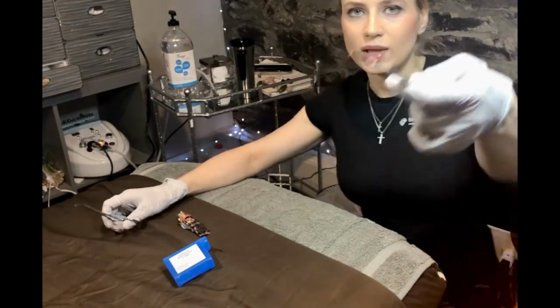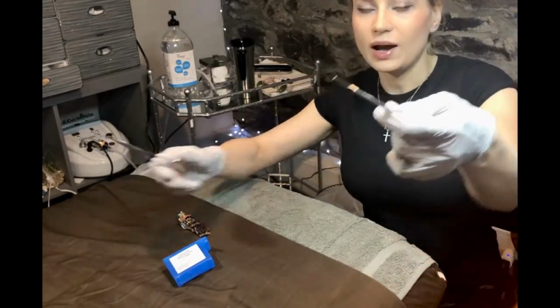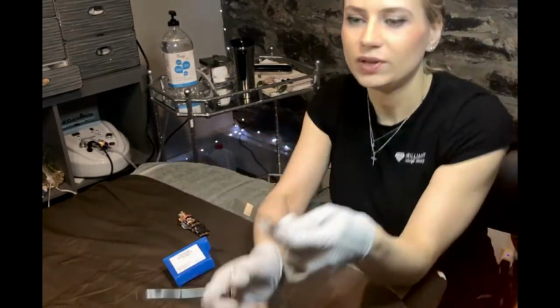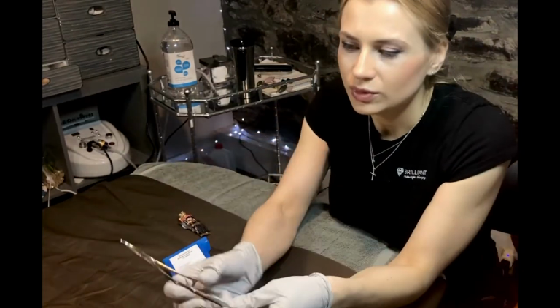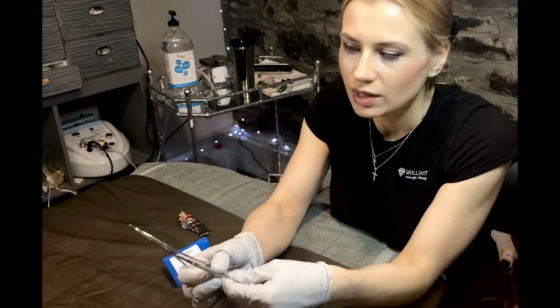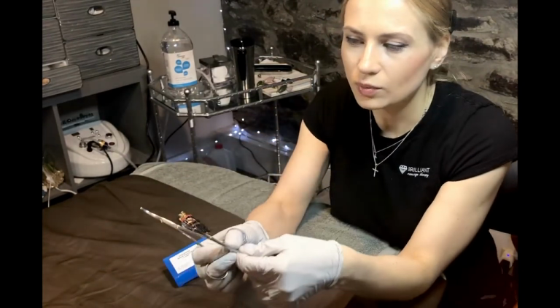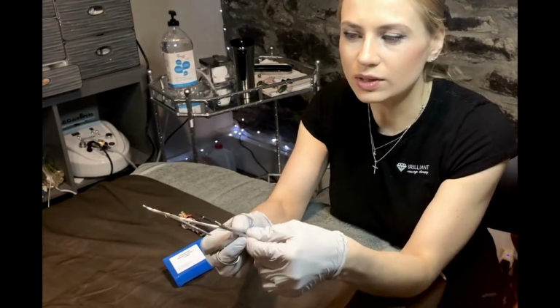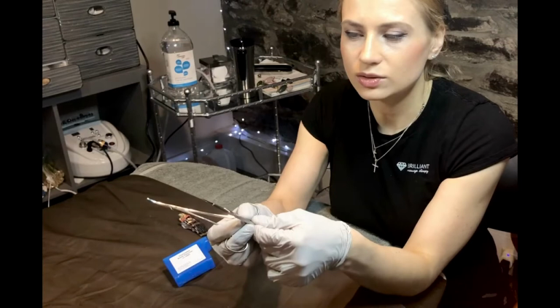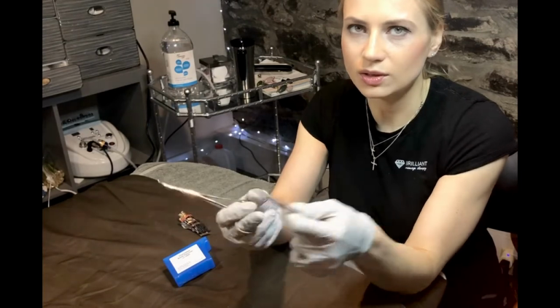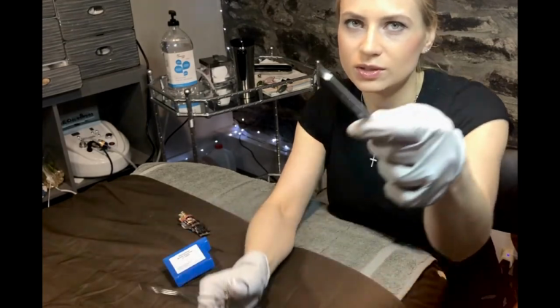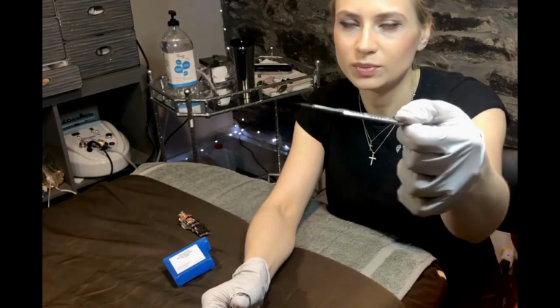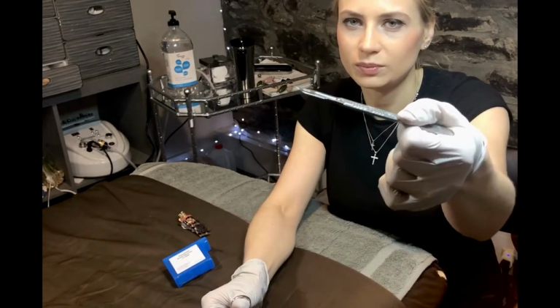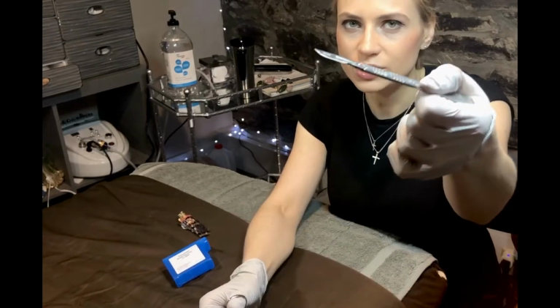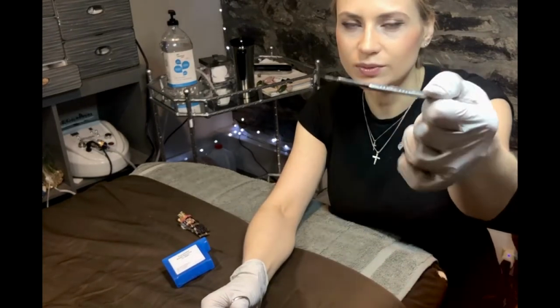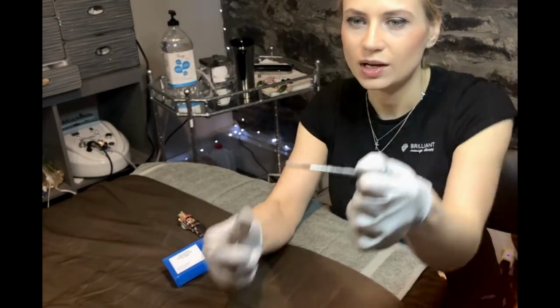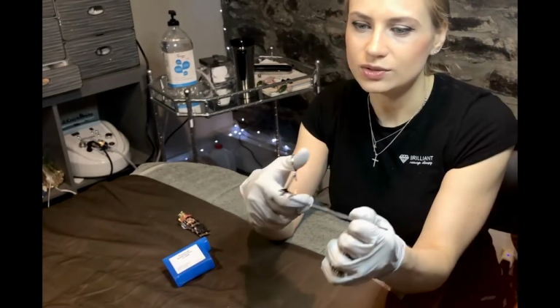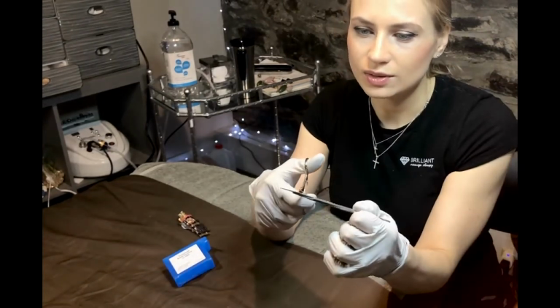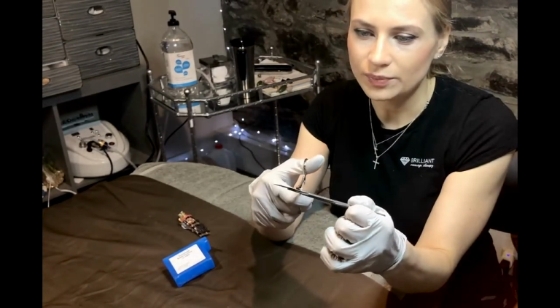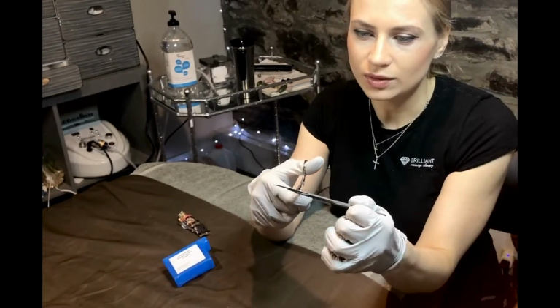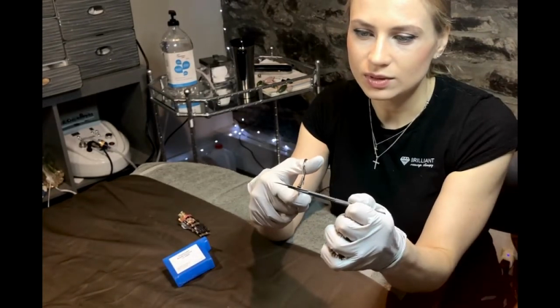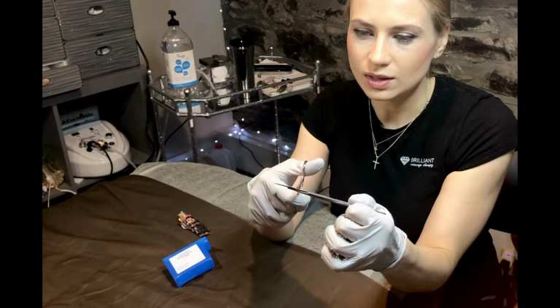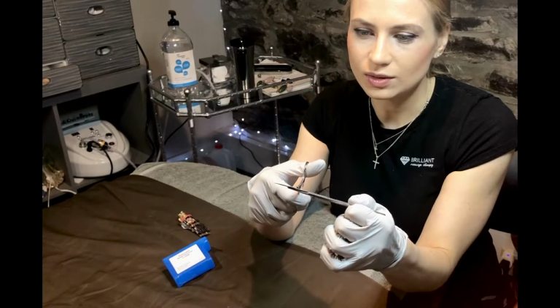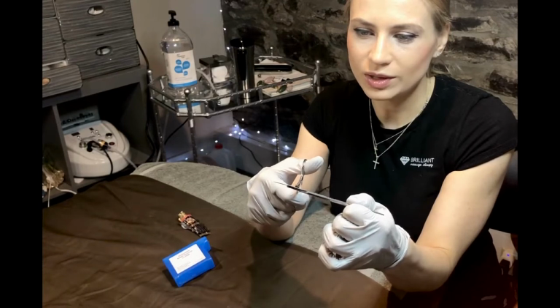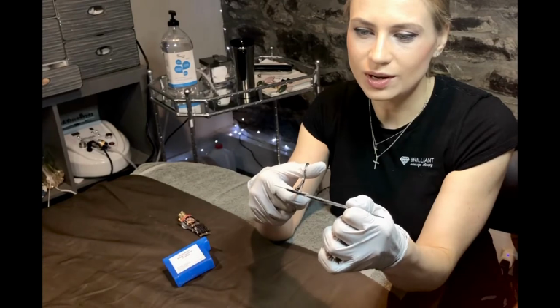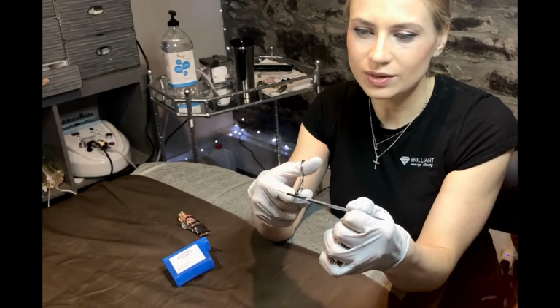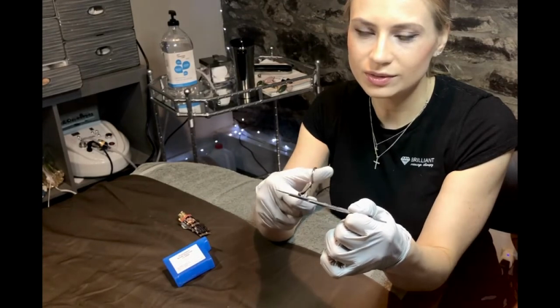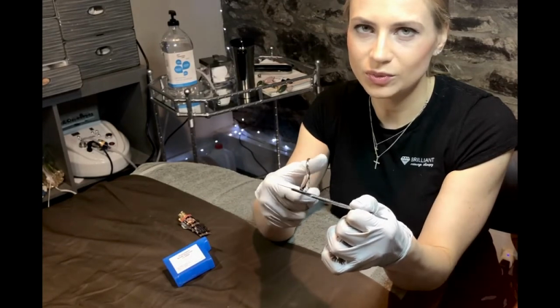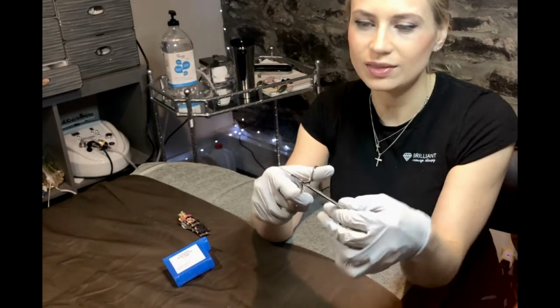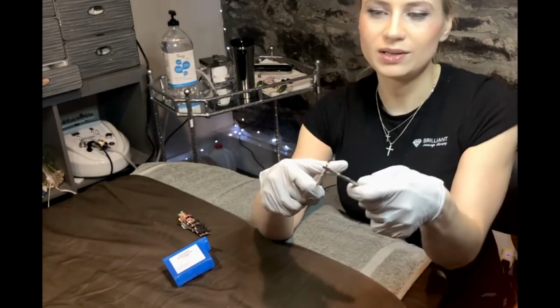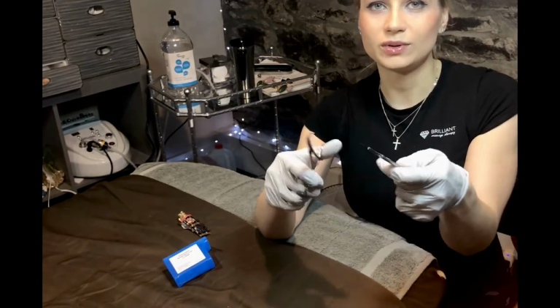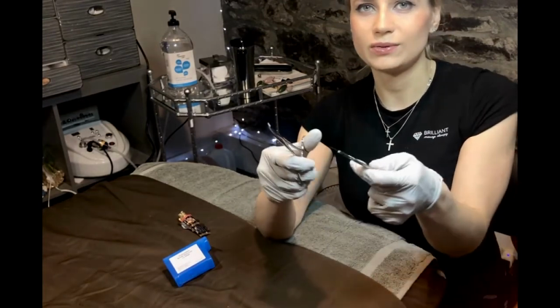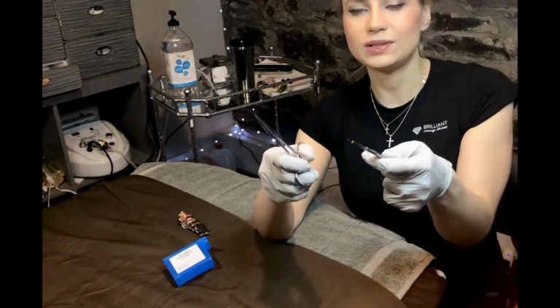So if you're wondering how to become a dermaplaning professional, or you just want to know how to easily remove and add the blades, I'm going to show you today.